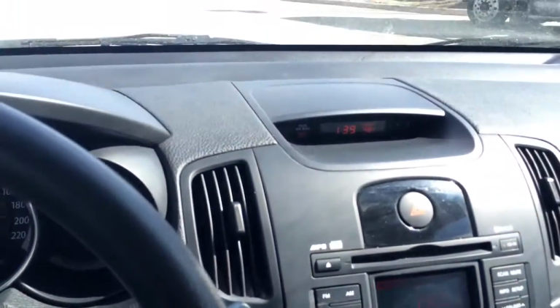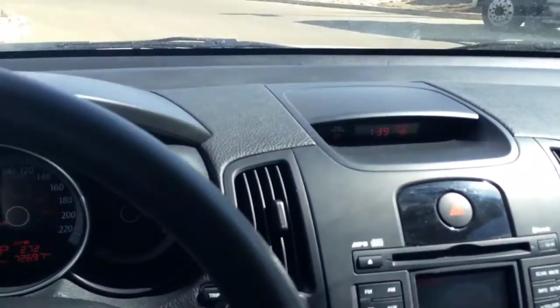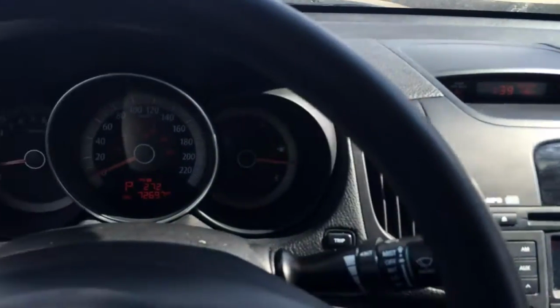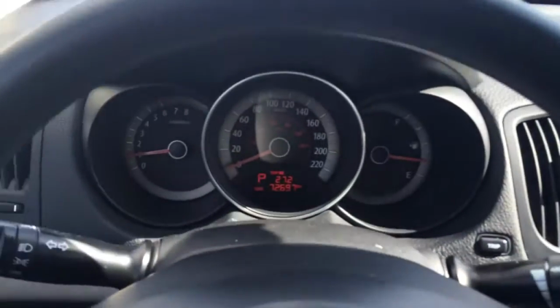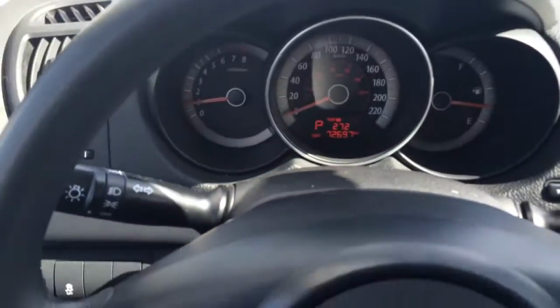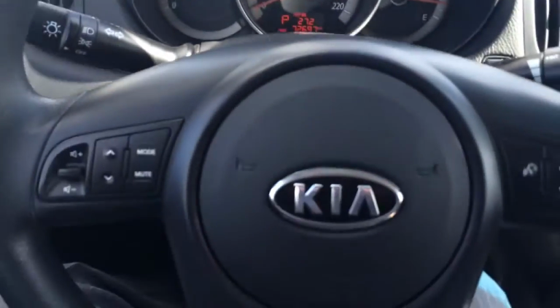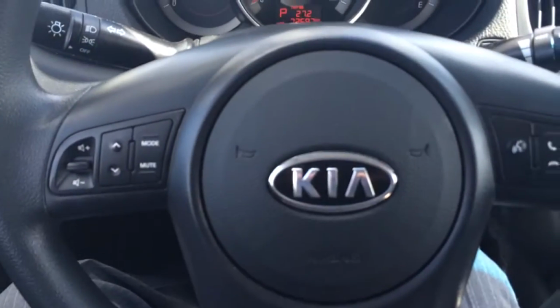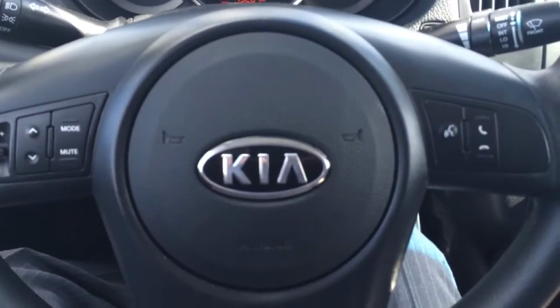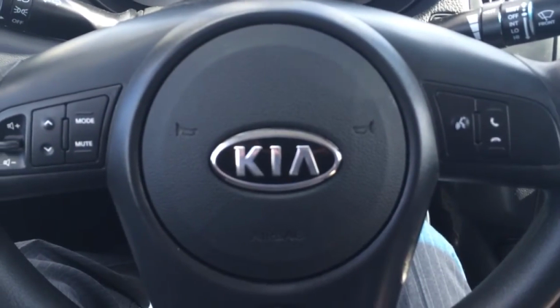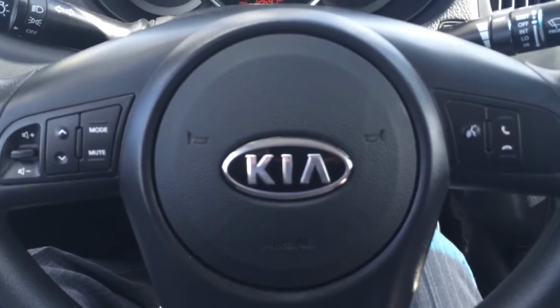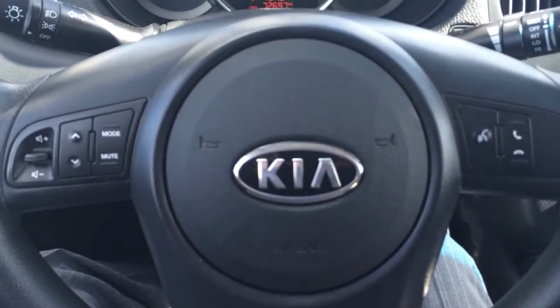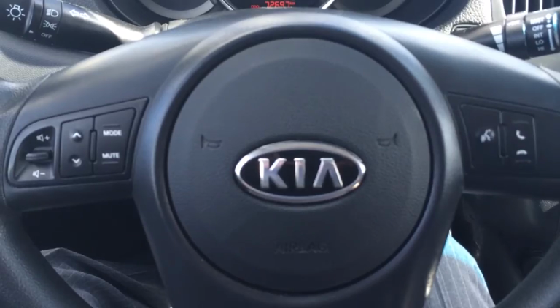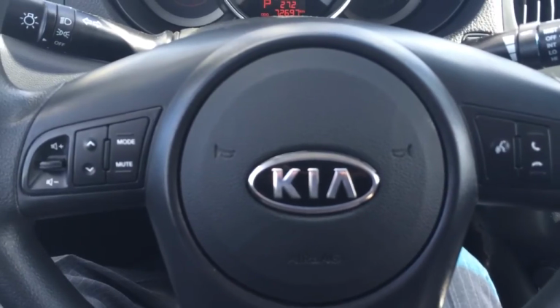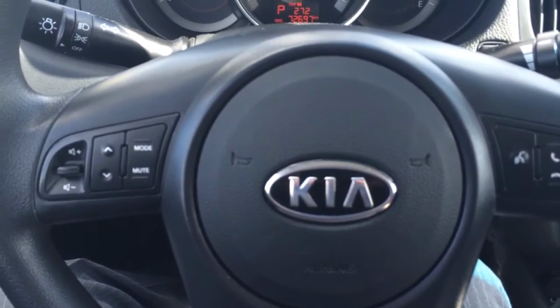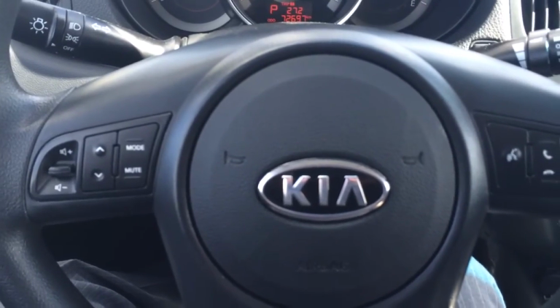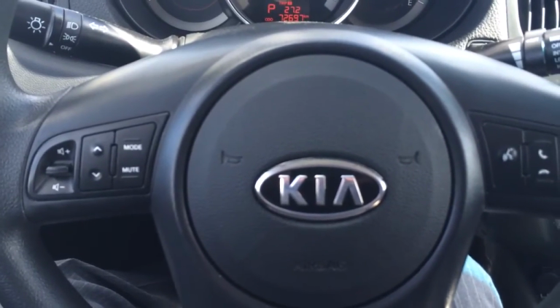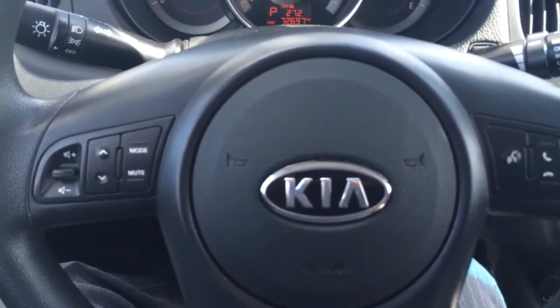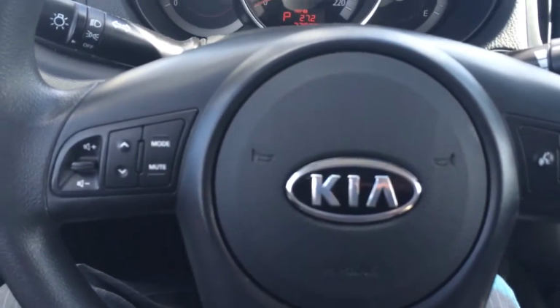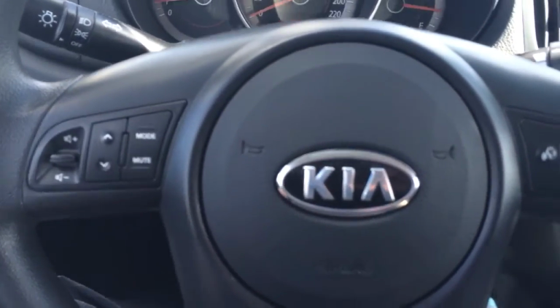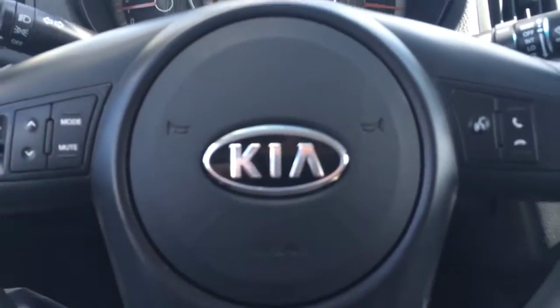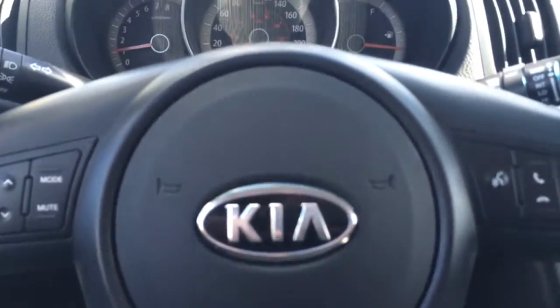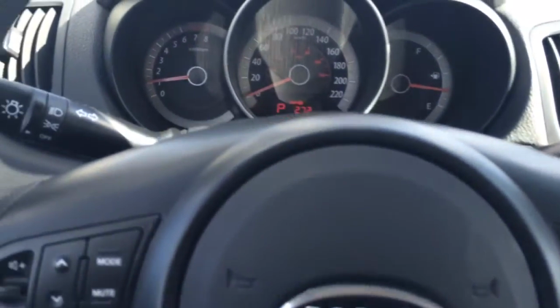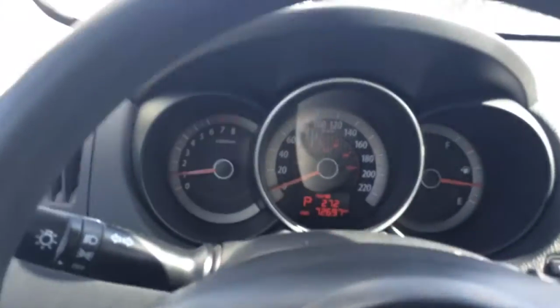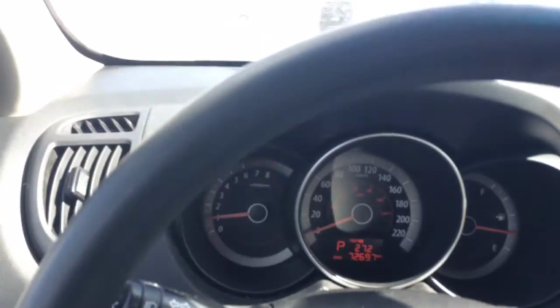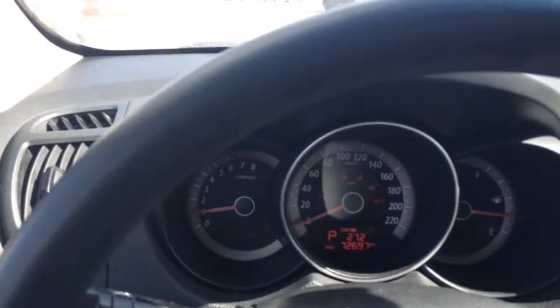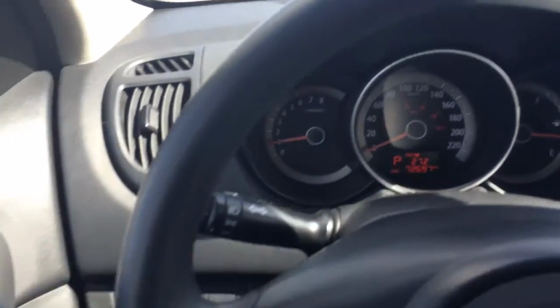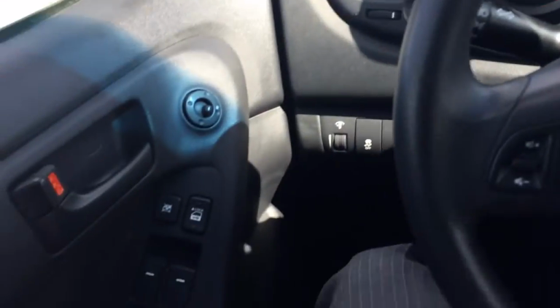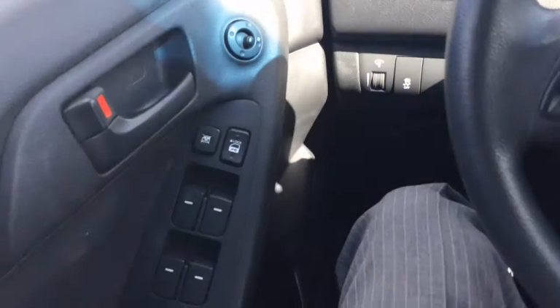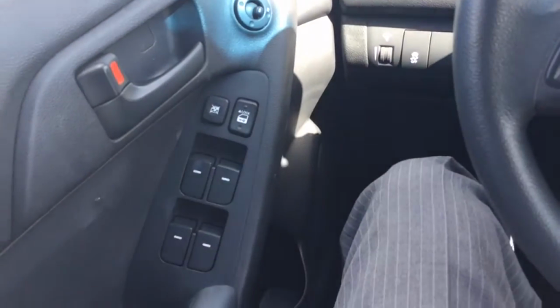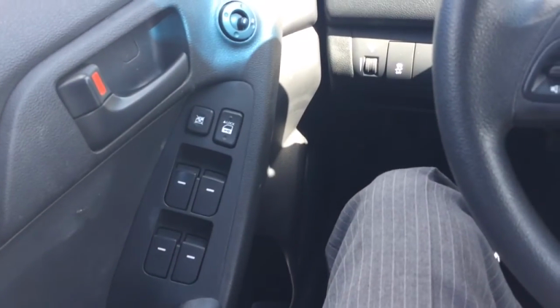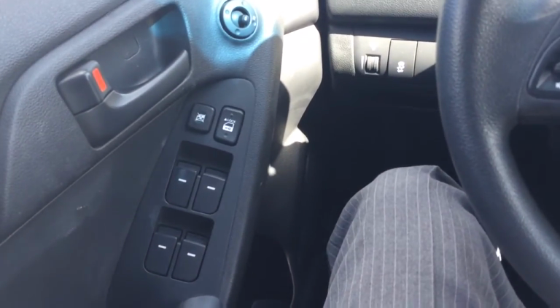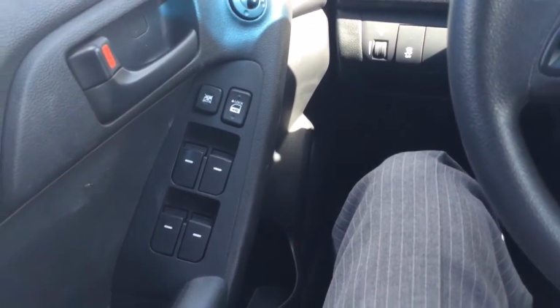Outside temperature display. Bluetooth audio controls on the right, and volume controls for your radio on the left-hand side. Power everything — power windows, locks.